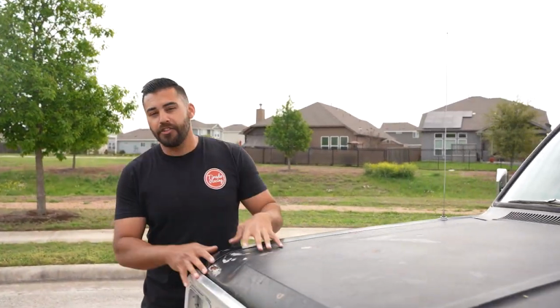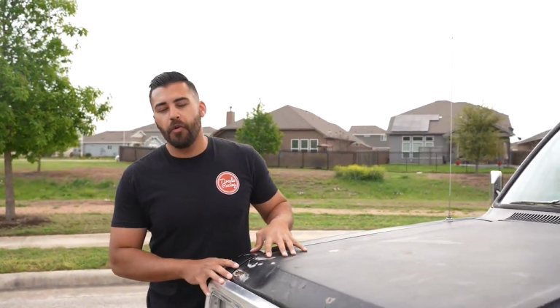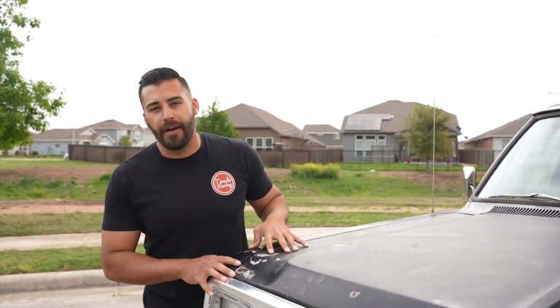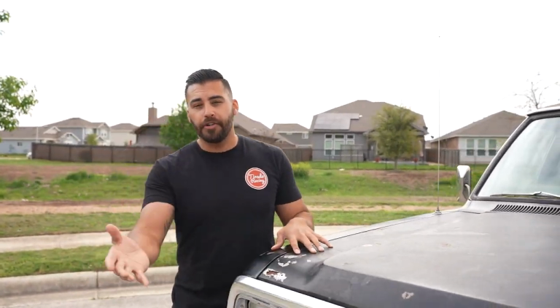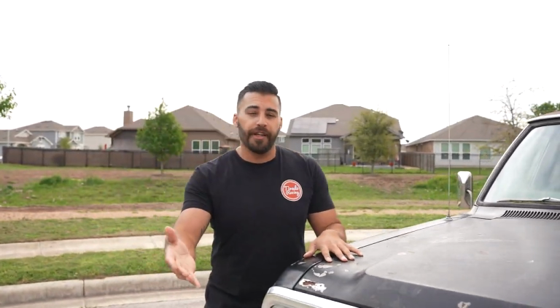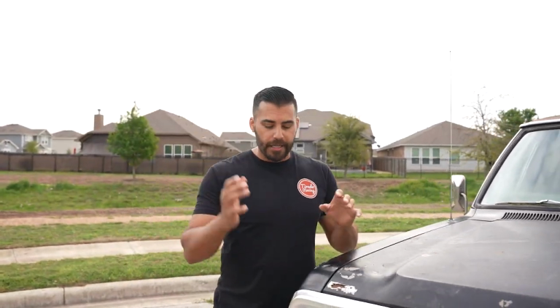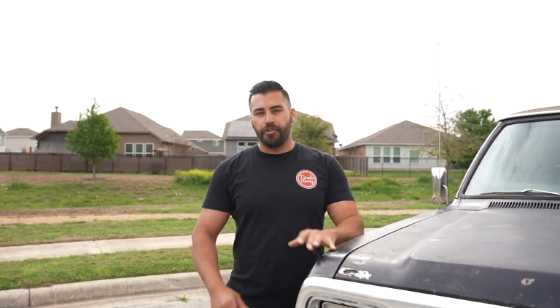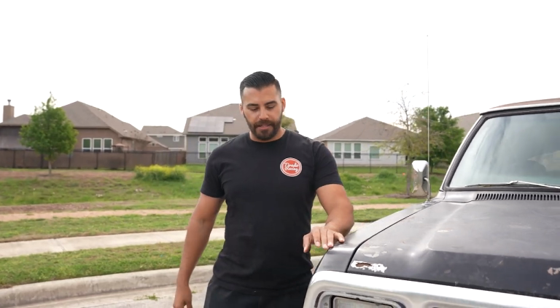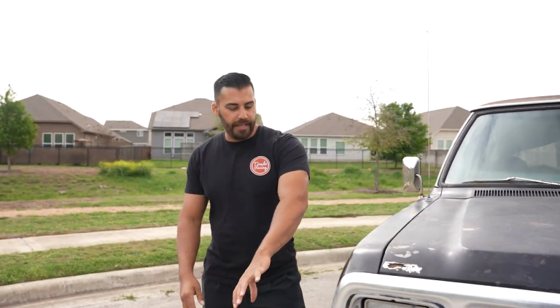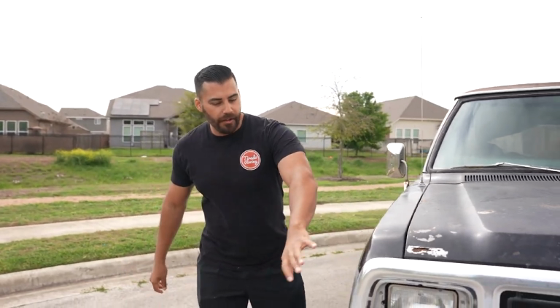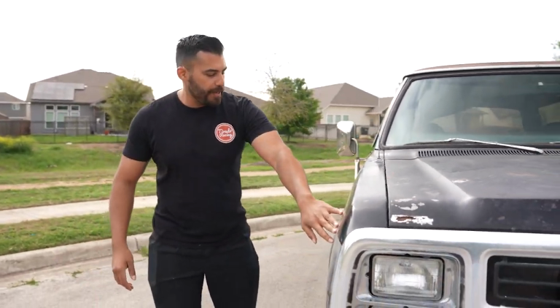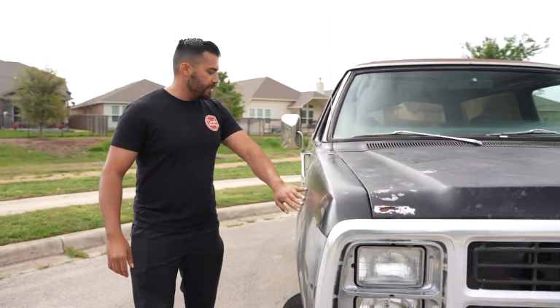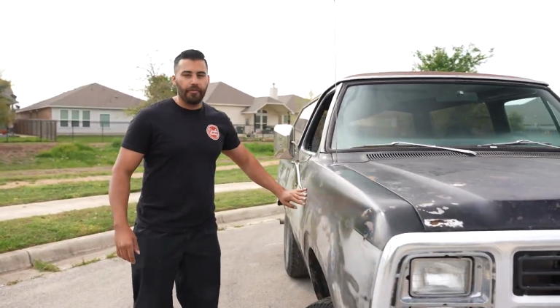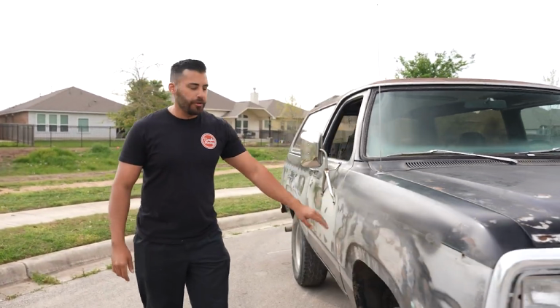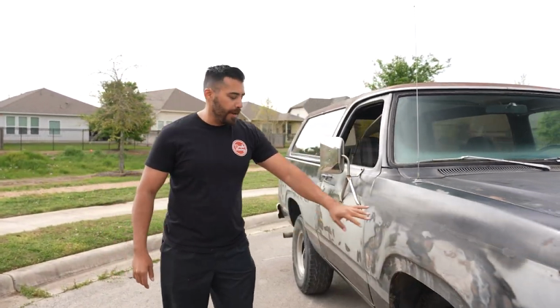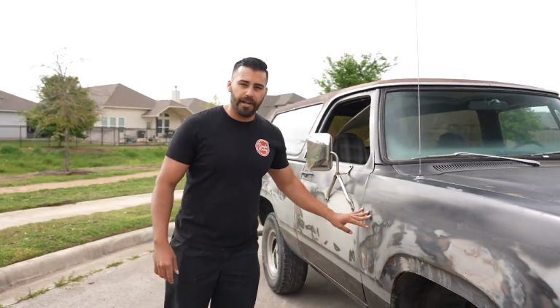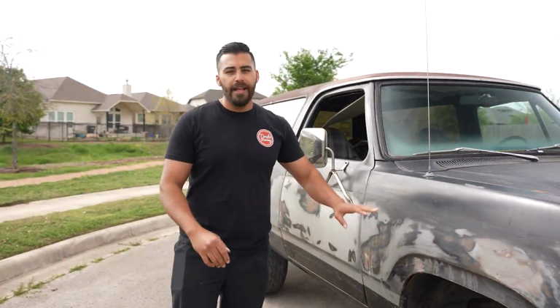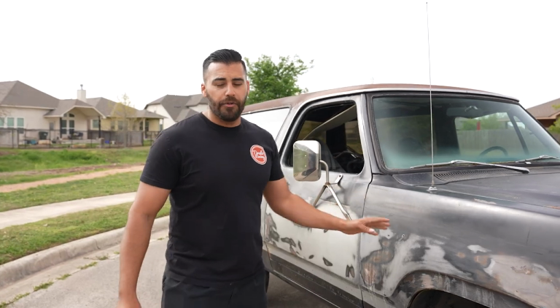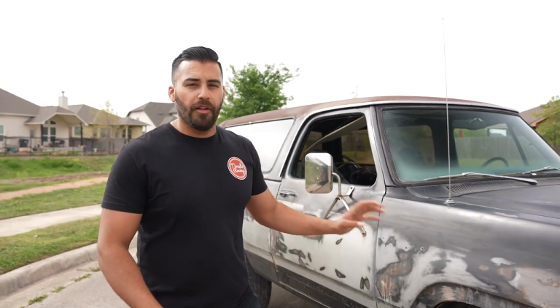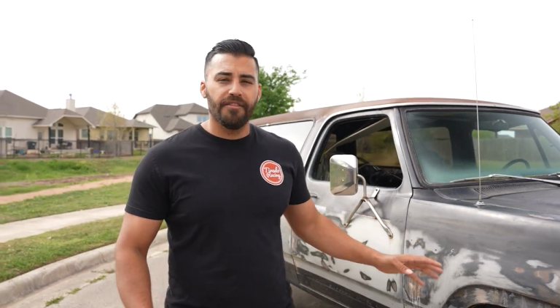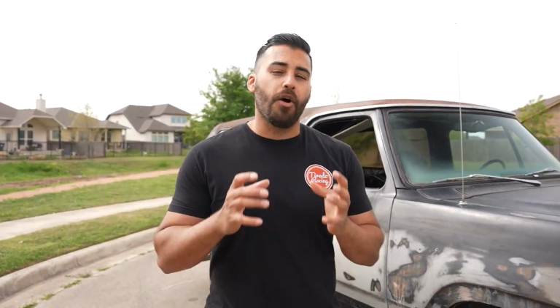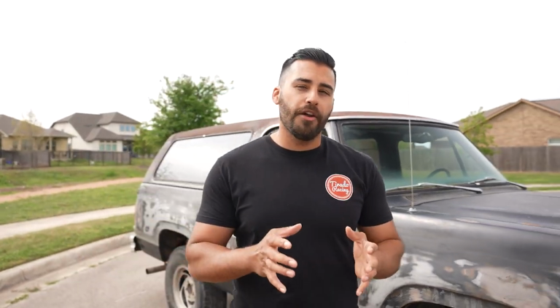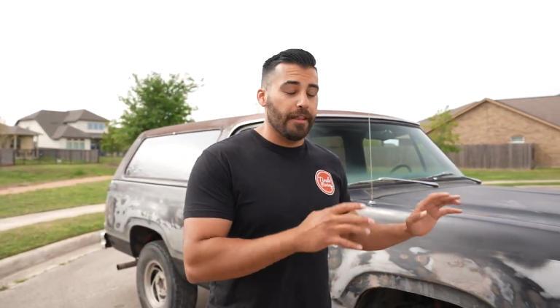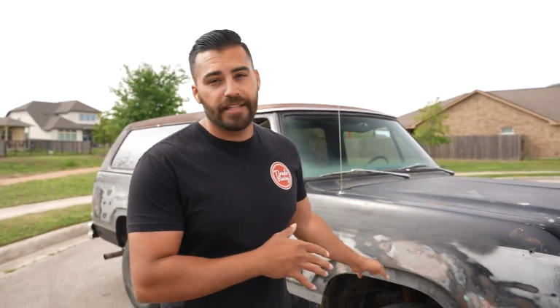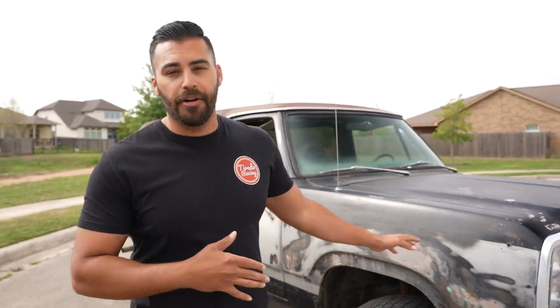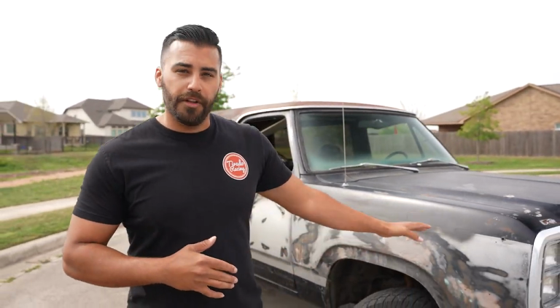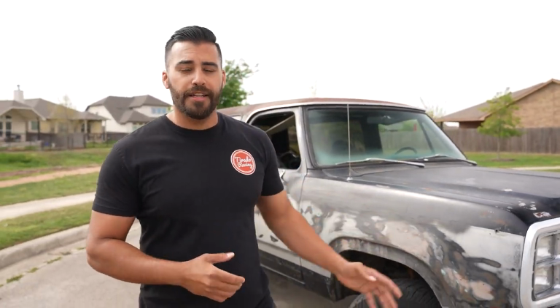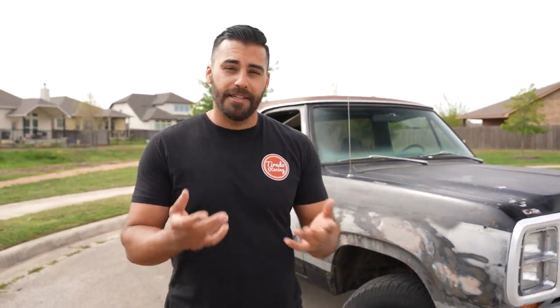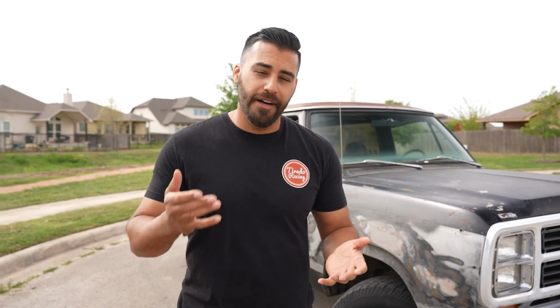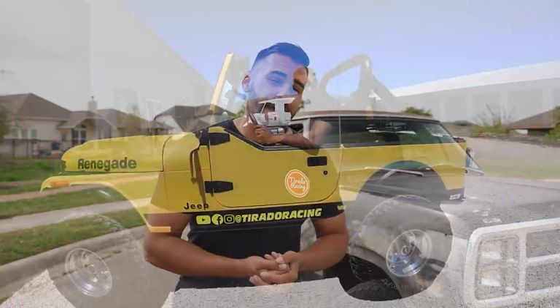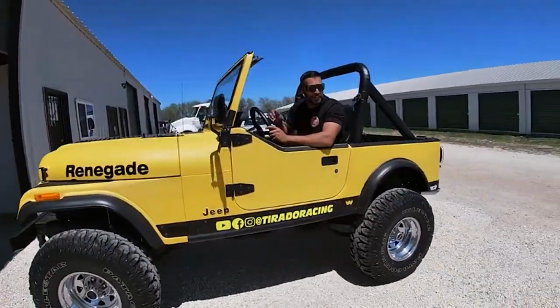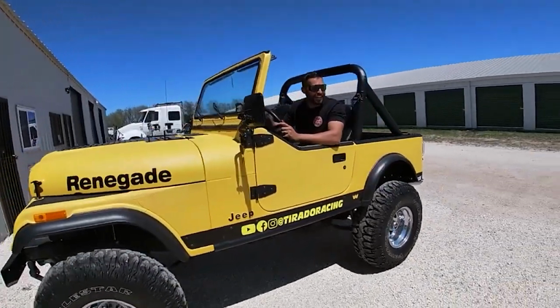I've had the truck for a little while now and I already started removing some of the trim pieces — you can see the trim piece along the side and the Ram Charger nameplate. I did remove all of that because the paint scheme I'm going to do on this truck is going to be similar to the CJ7.